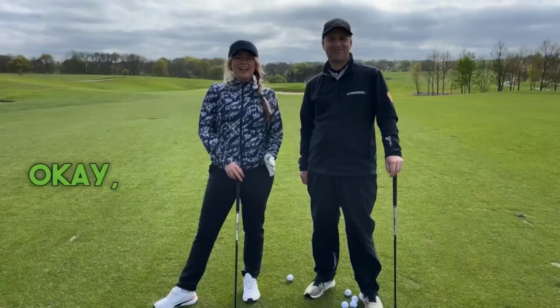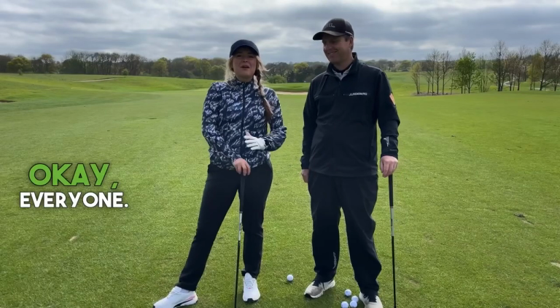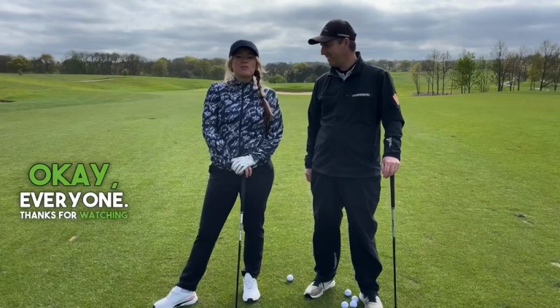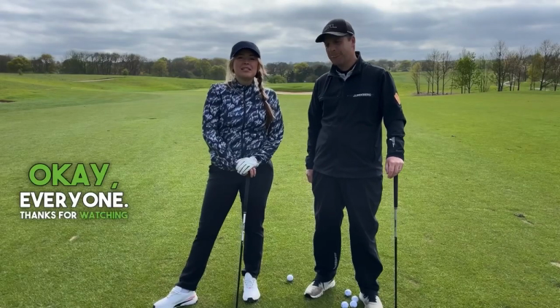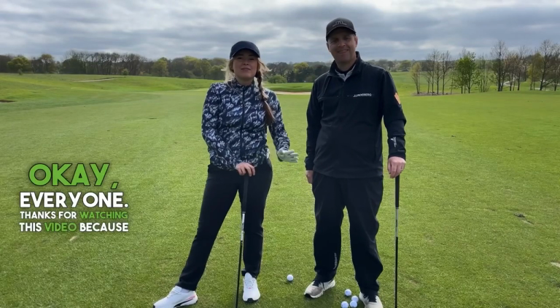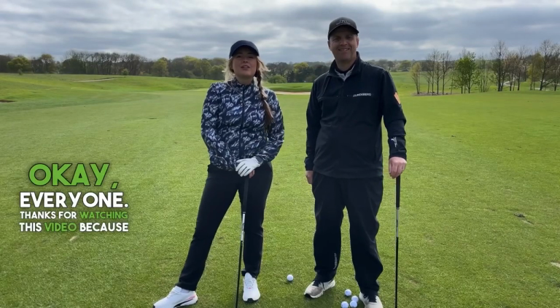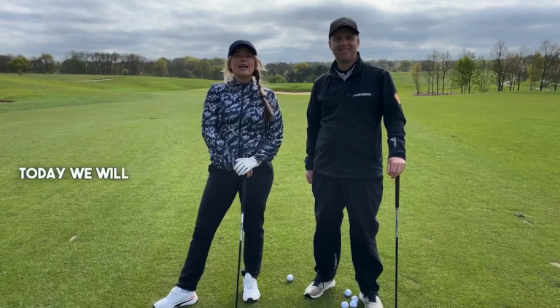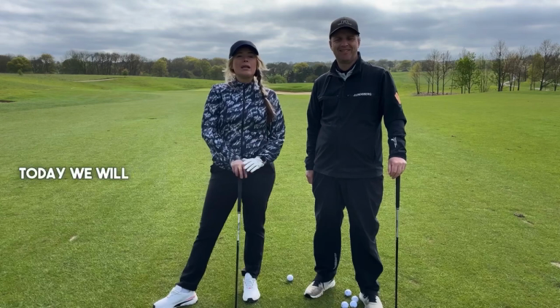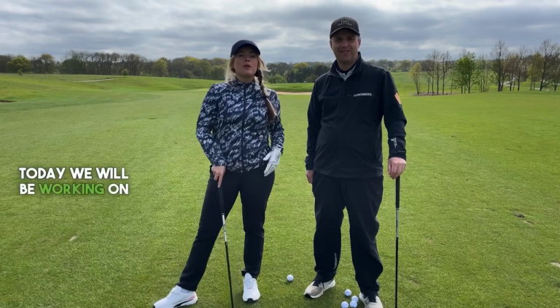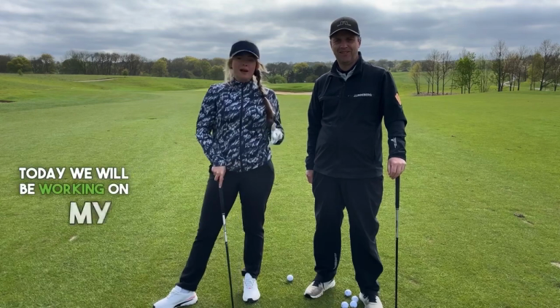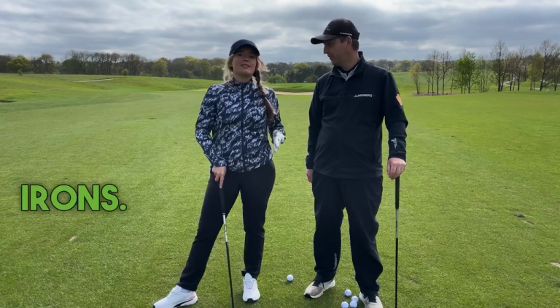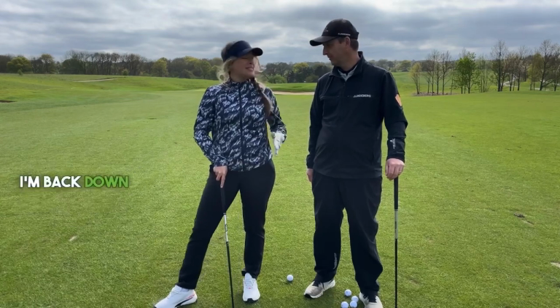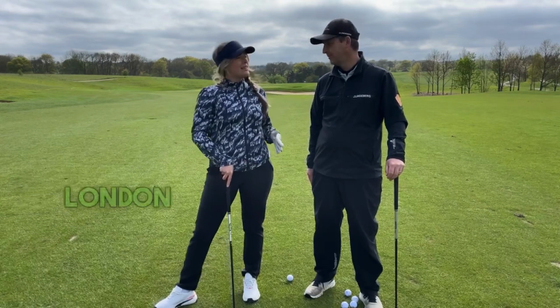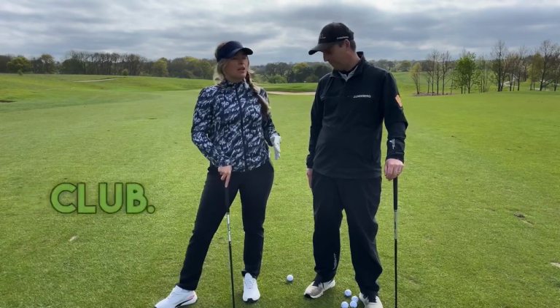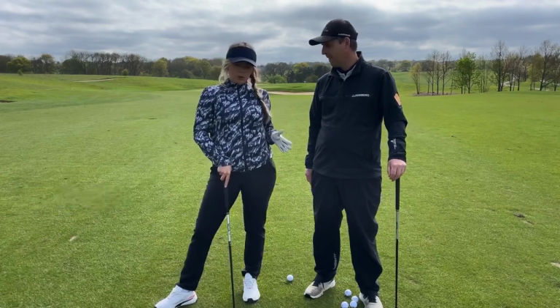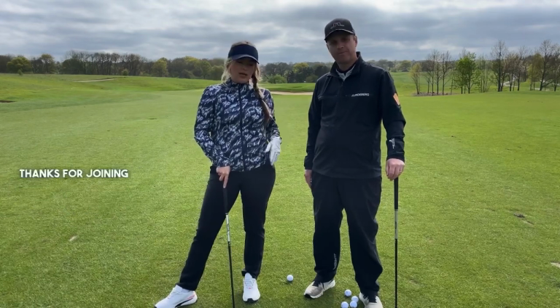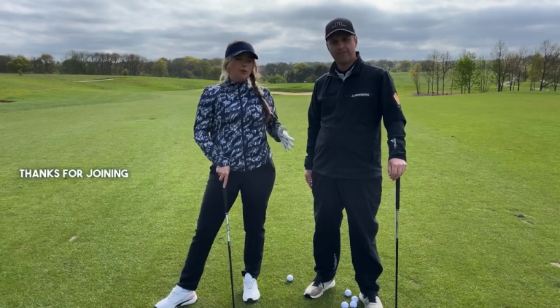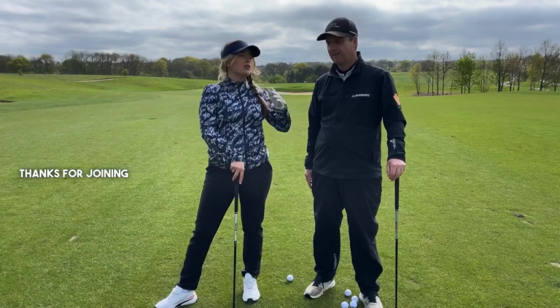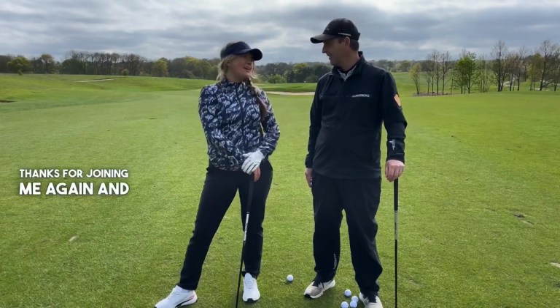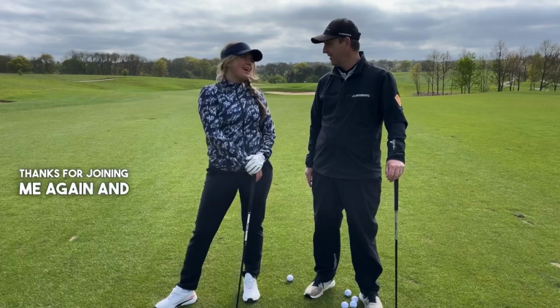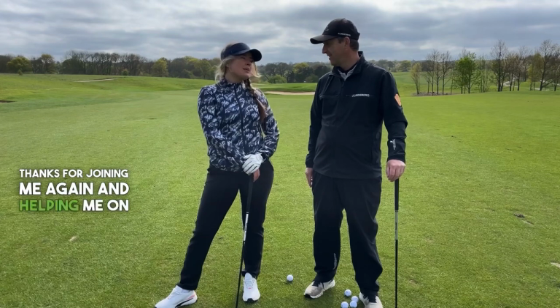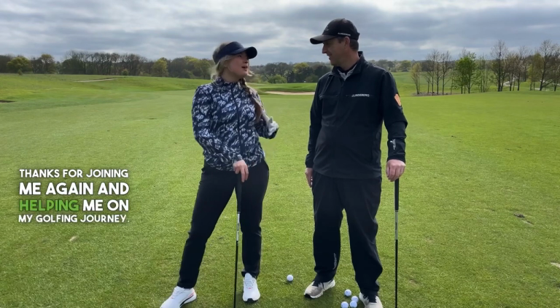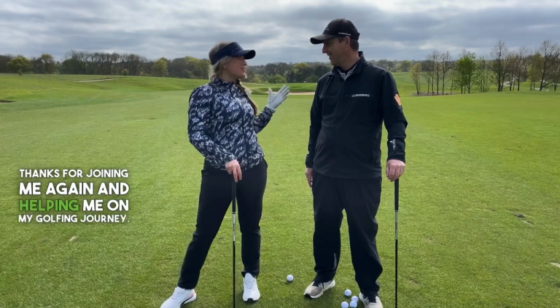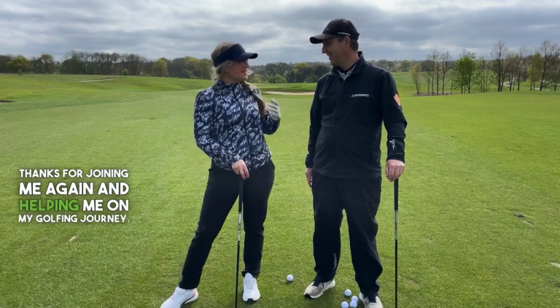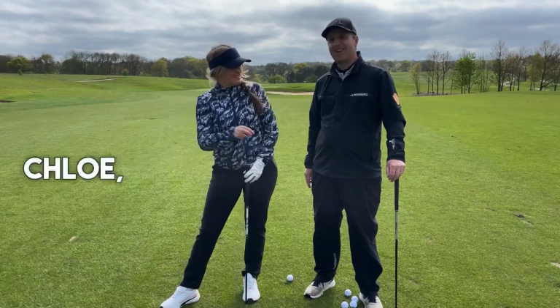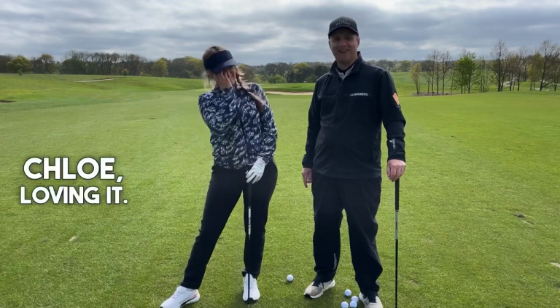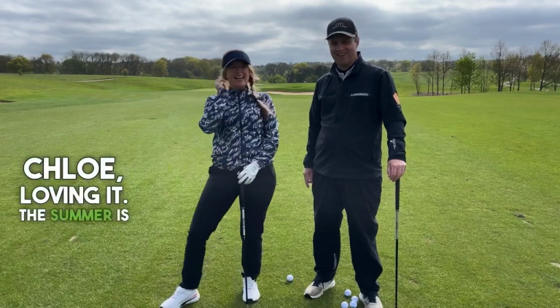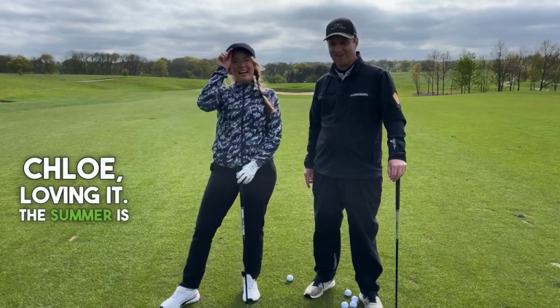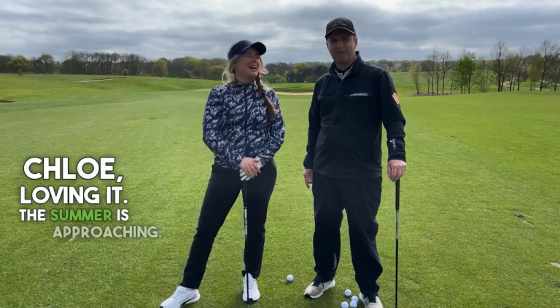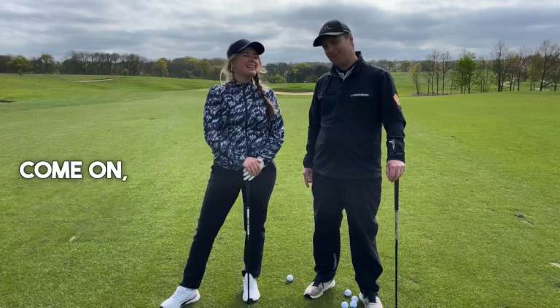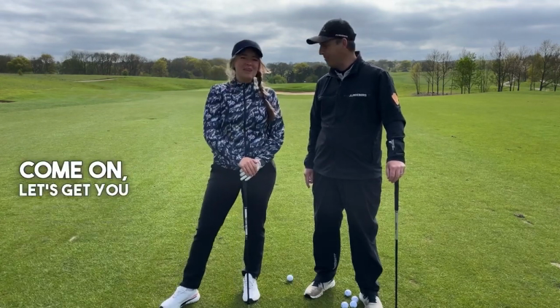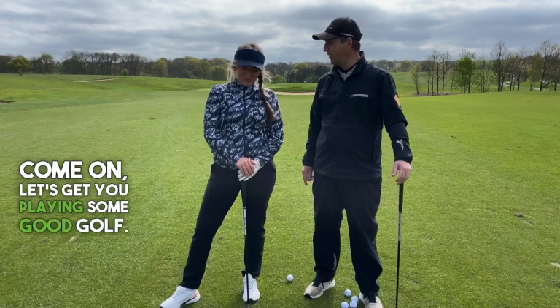Okay everyone, thanks for watching this video because today we will be working on my irons. I'm back down here at London Golf Club with Paul Stewart. Thanks for joining me again and helping me on my golfing journey. The summer's approaching — come on, let's get to play some good golf.